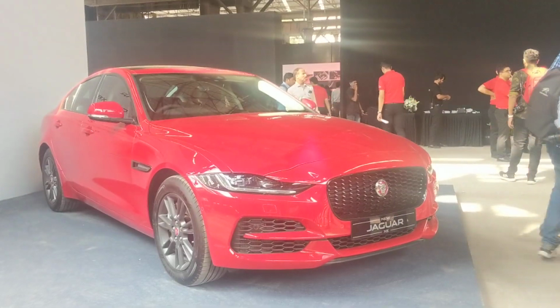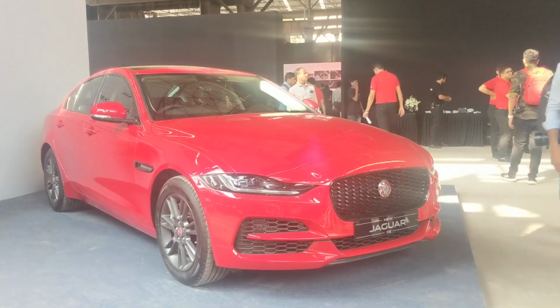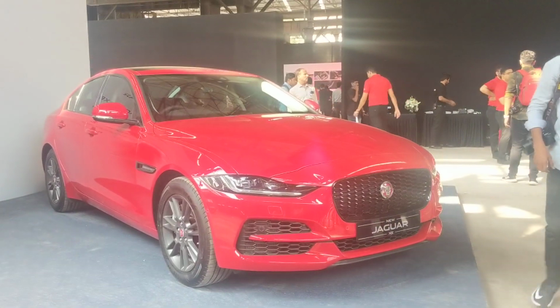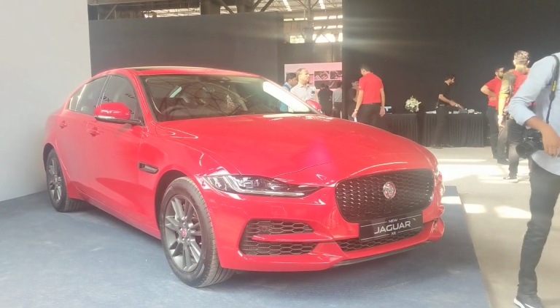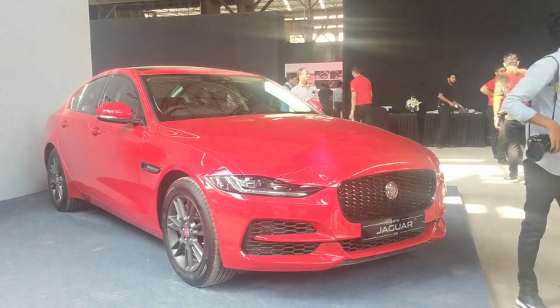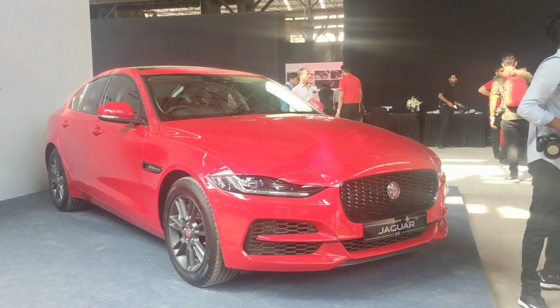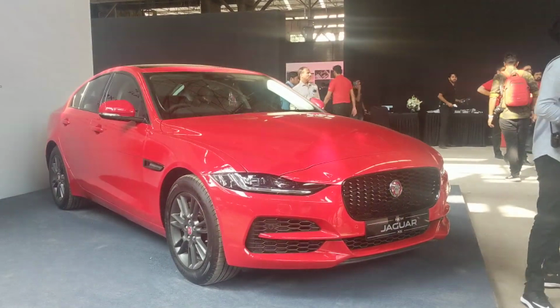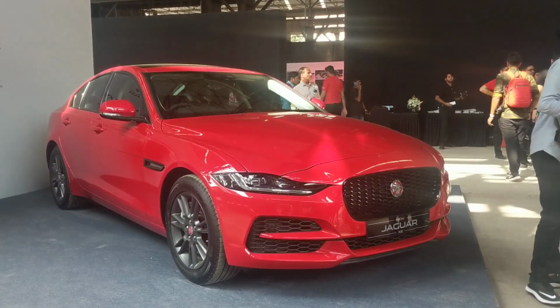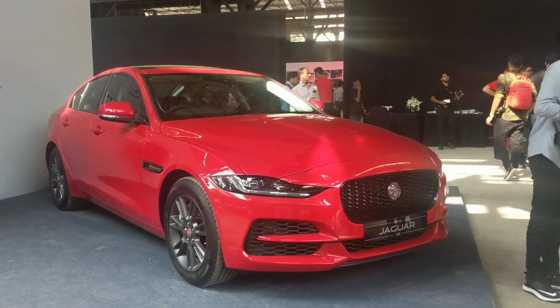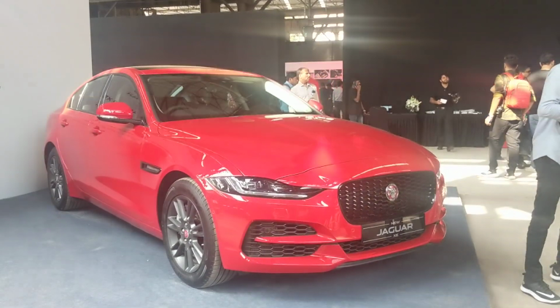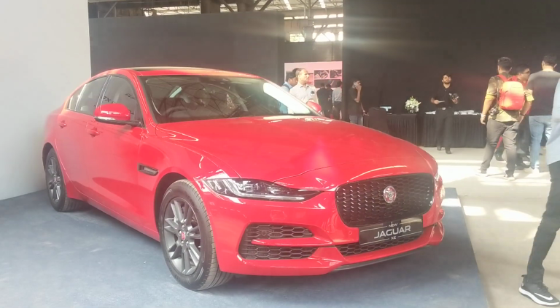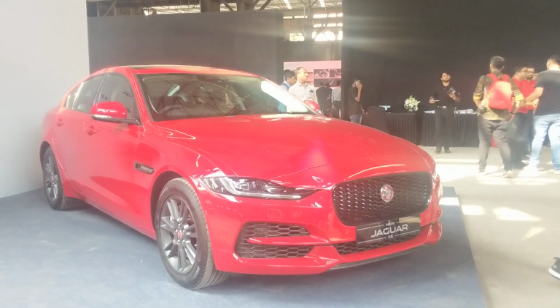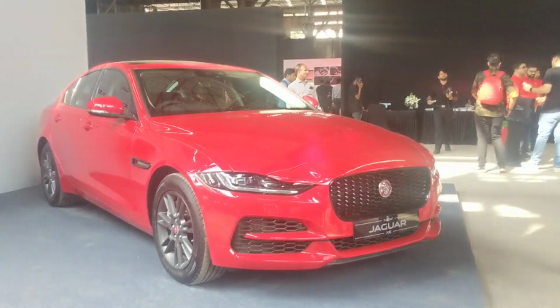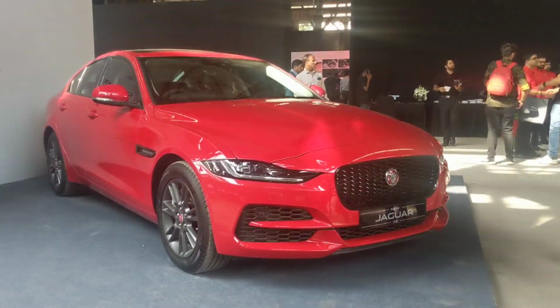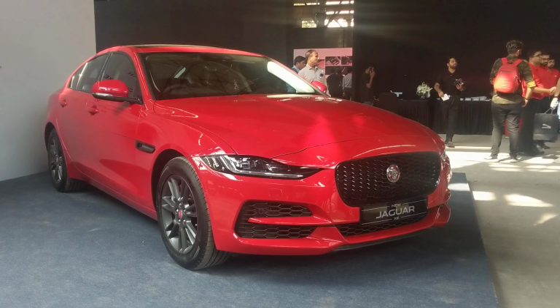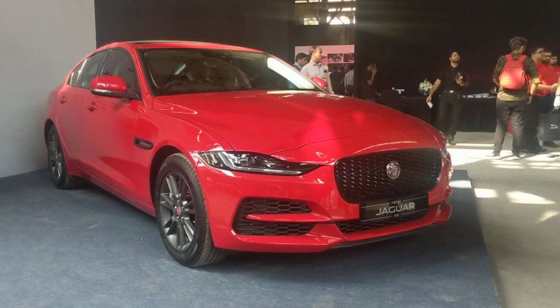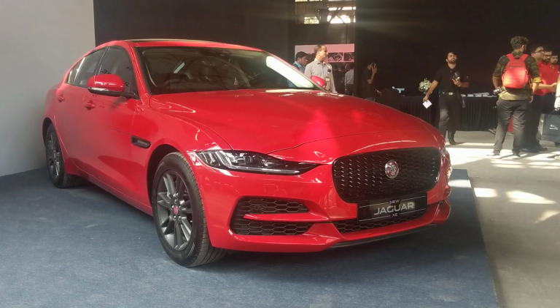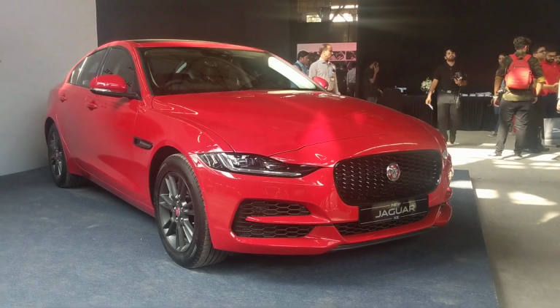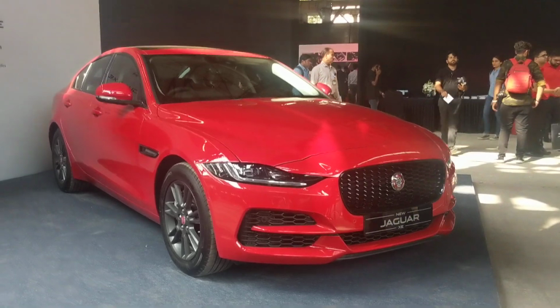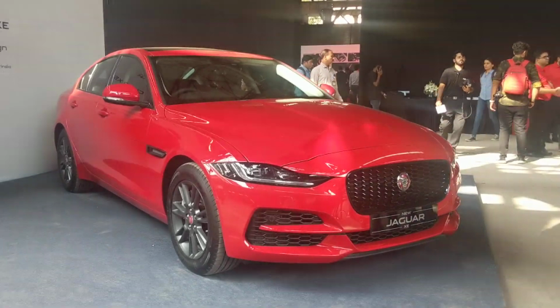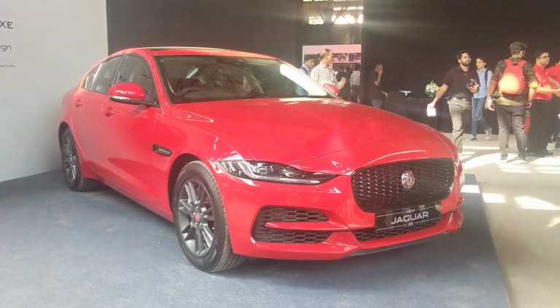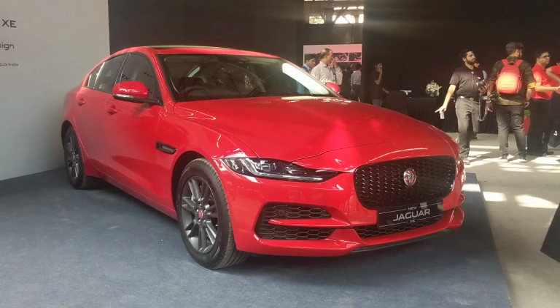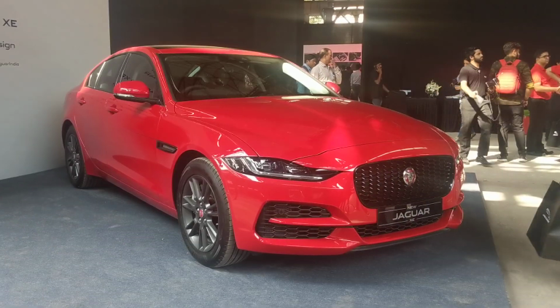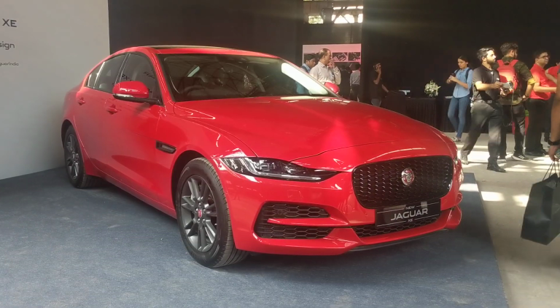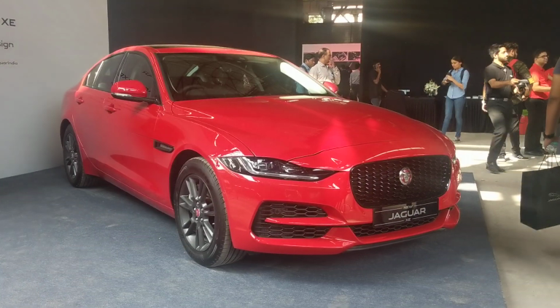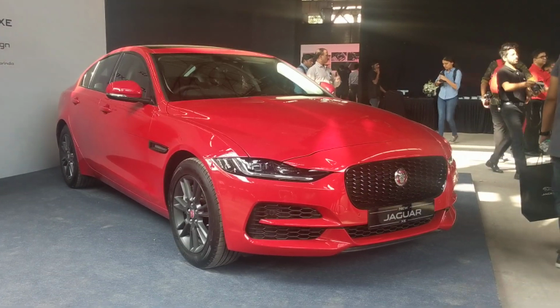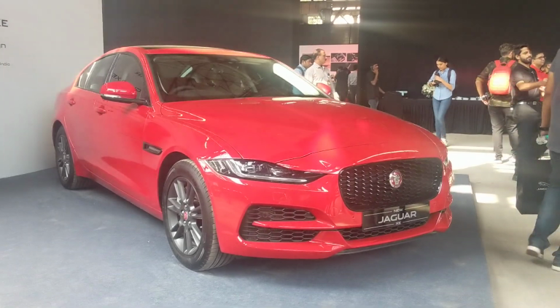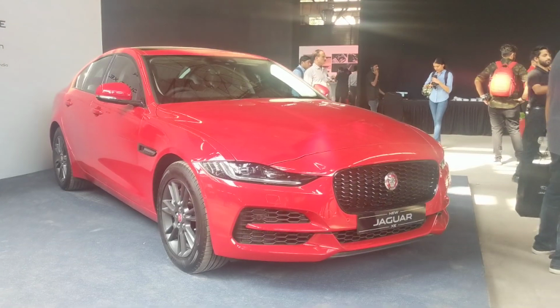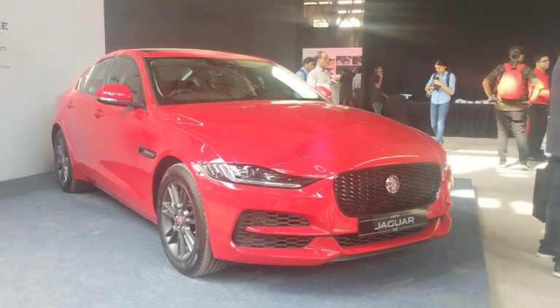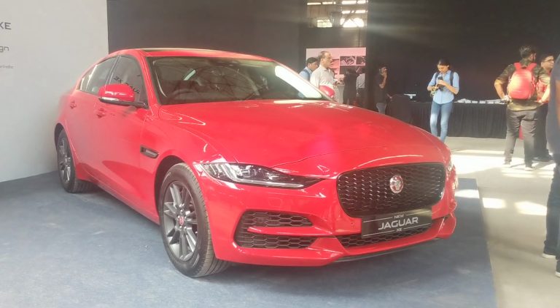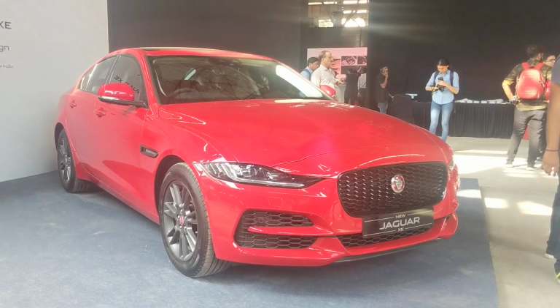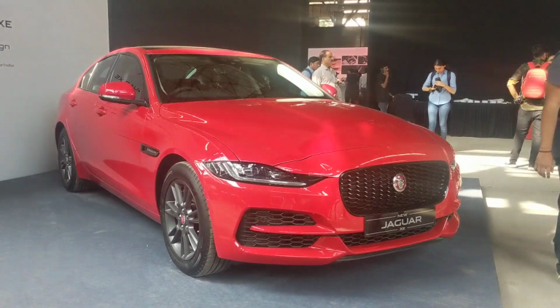Hello folks, welcome to CarDekho. We help you pick the right car, and right now you can see me in front of the Jaguar new XE.